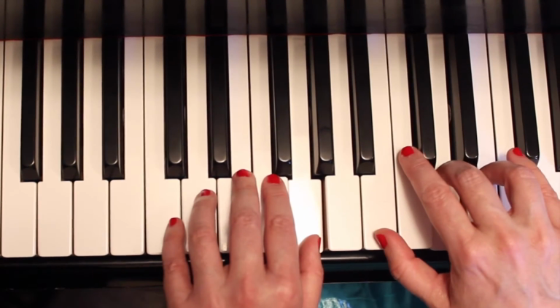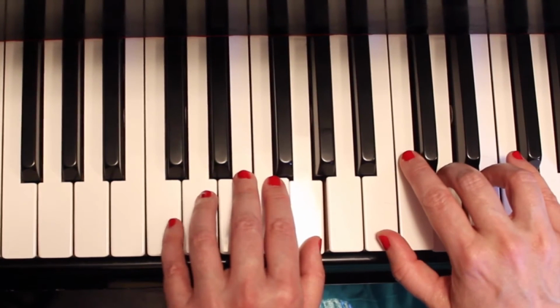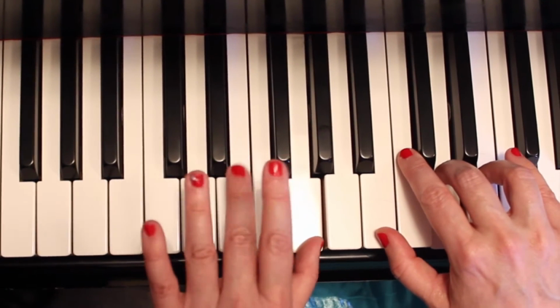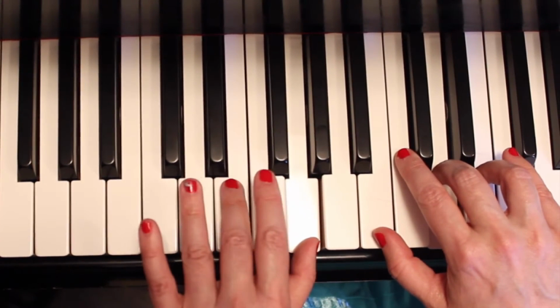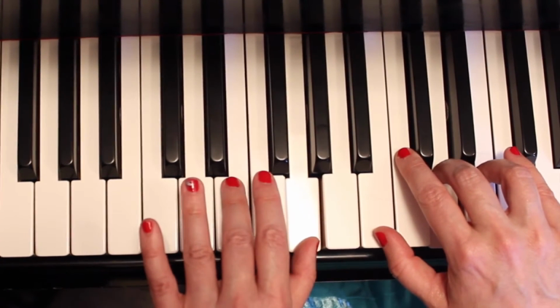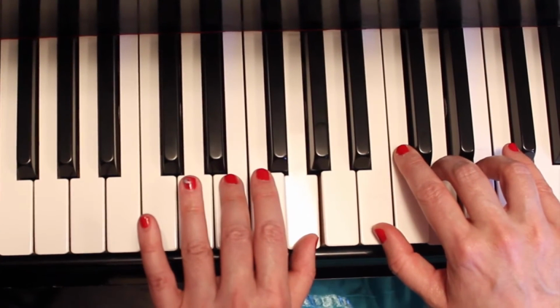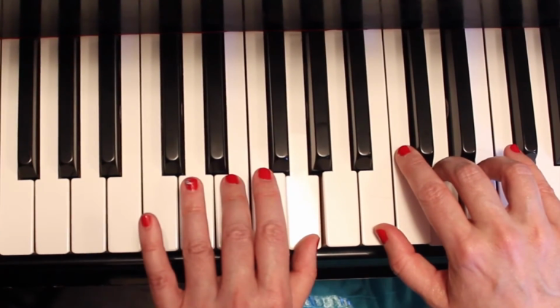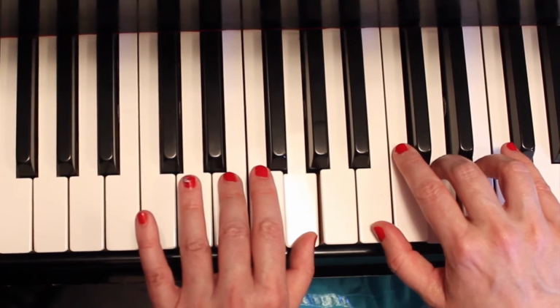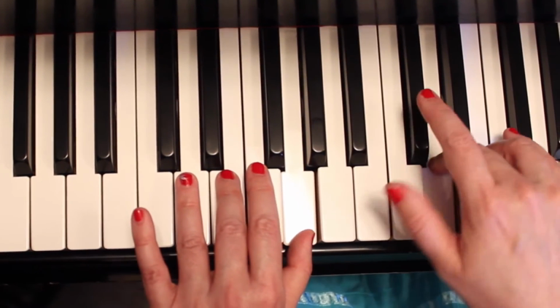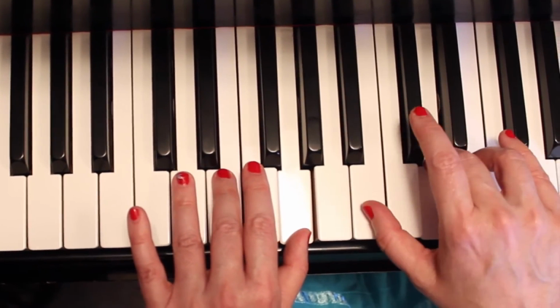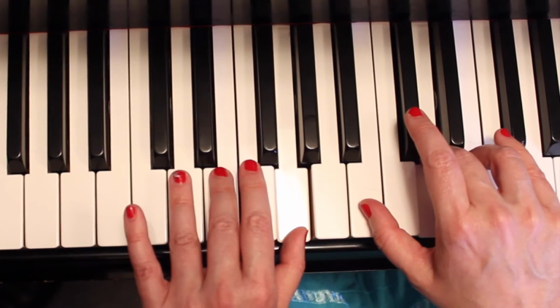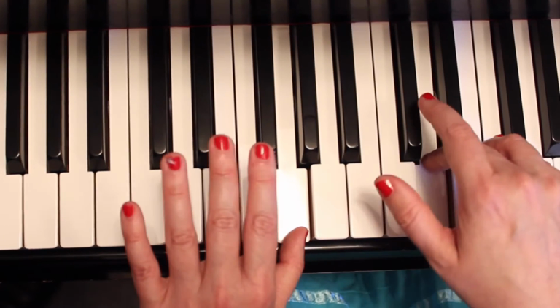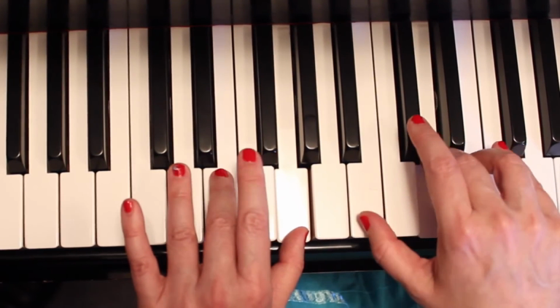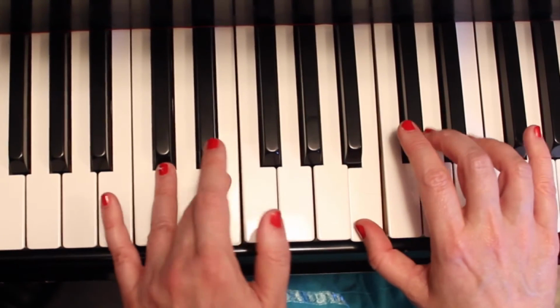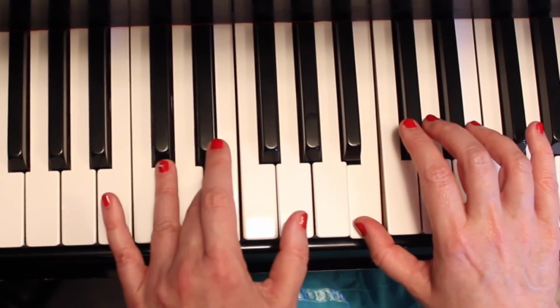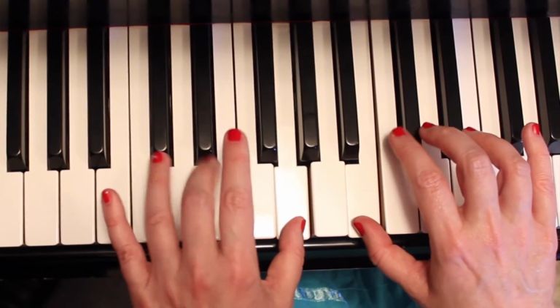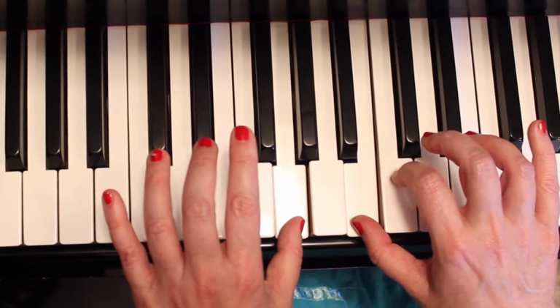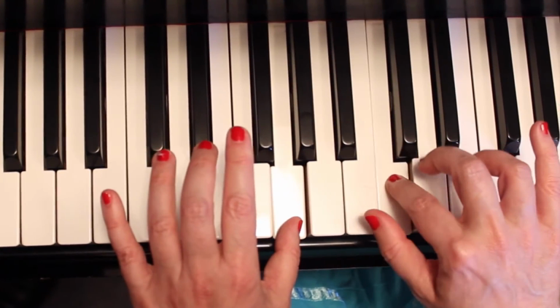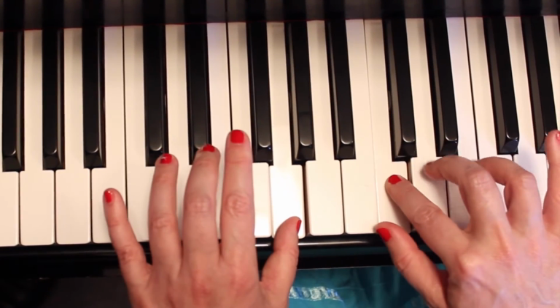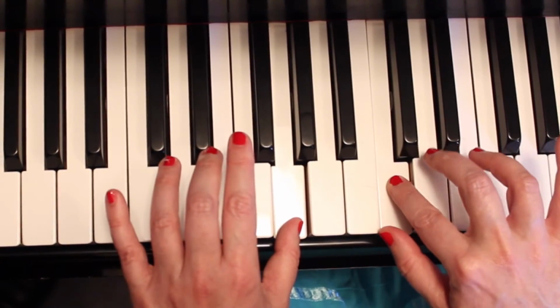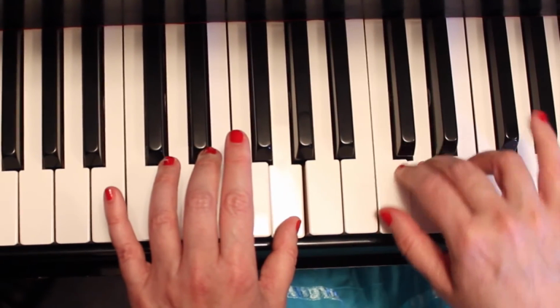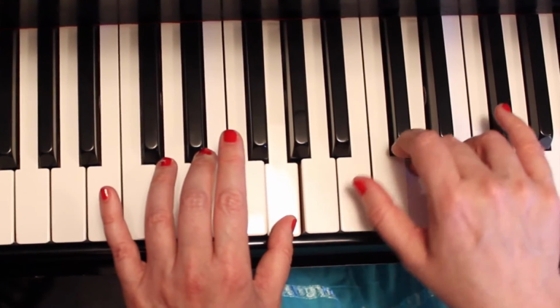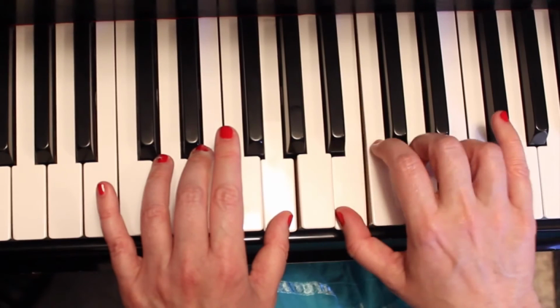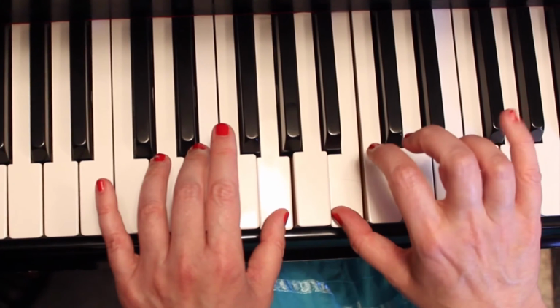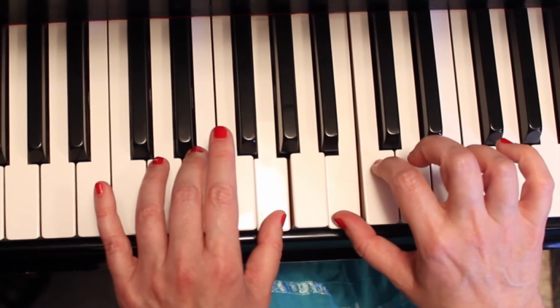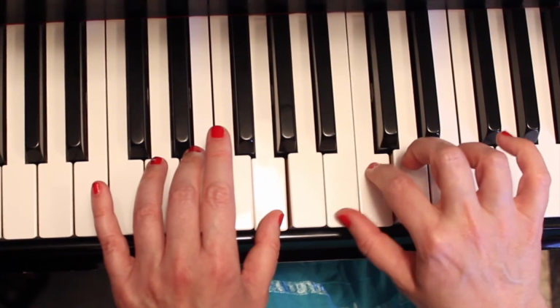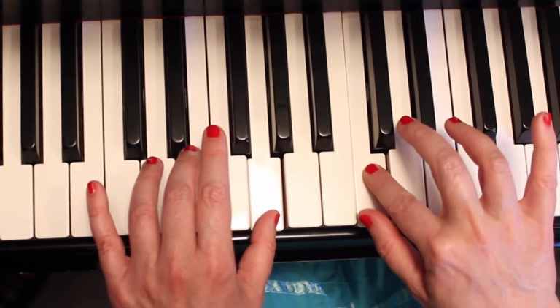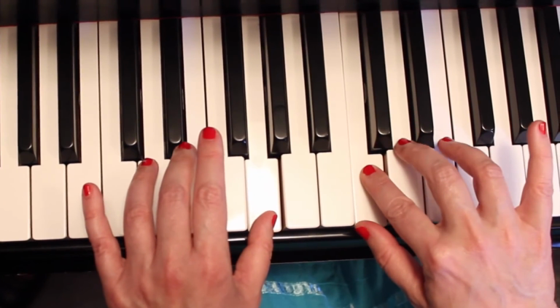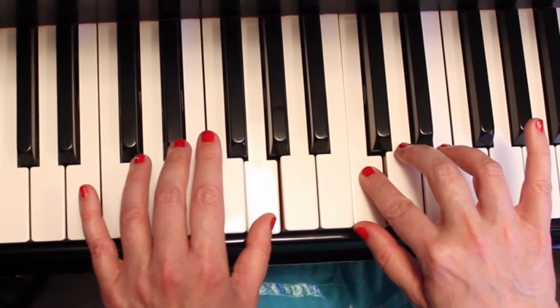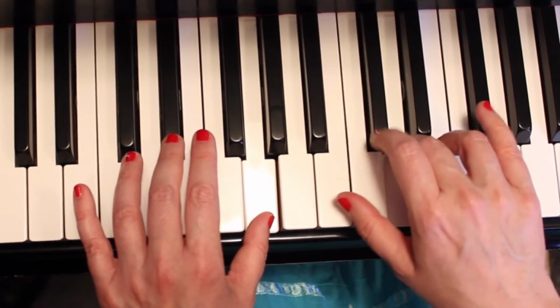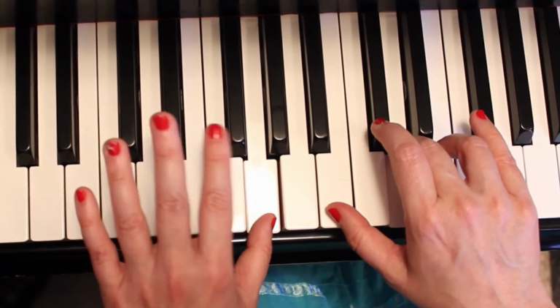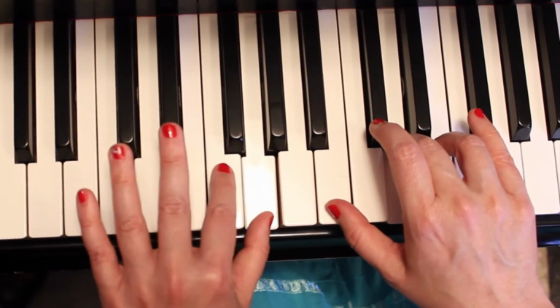Now the left hand three on E is going to go with the one on B. One, two, and three, four. One, two, and three, four.